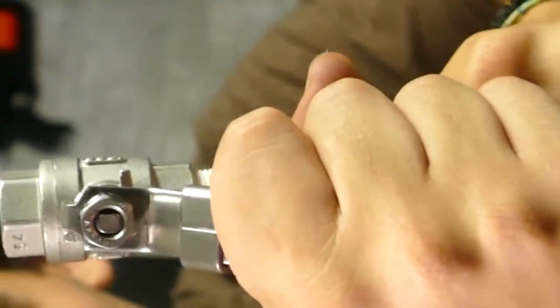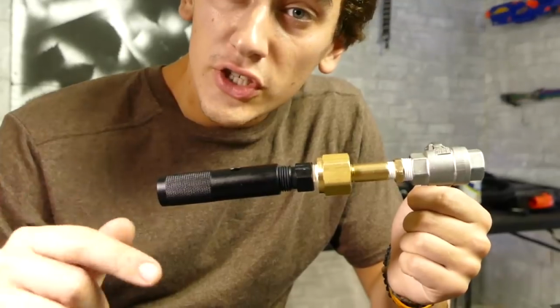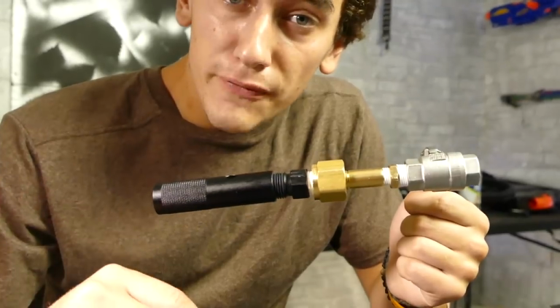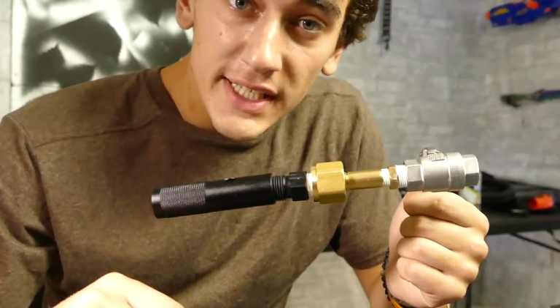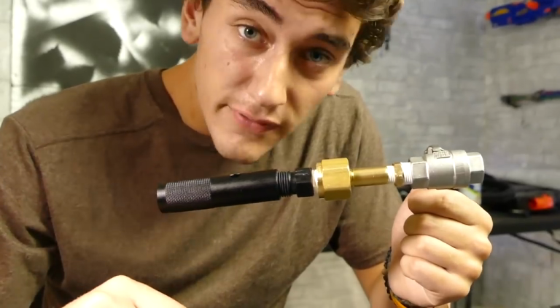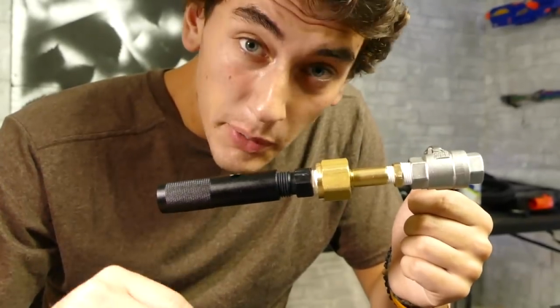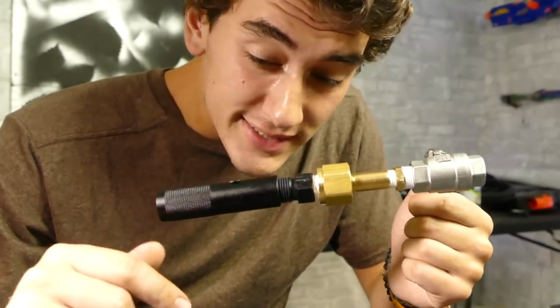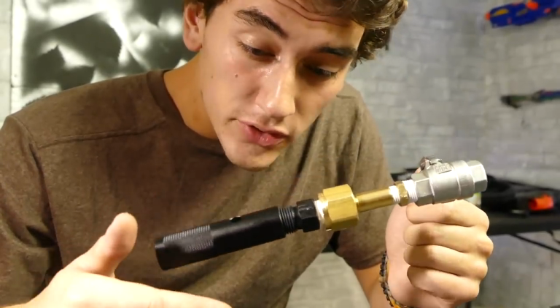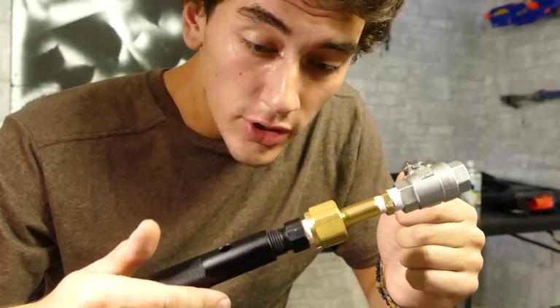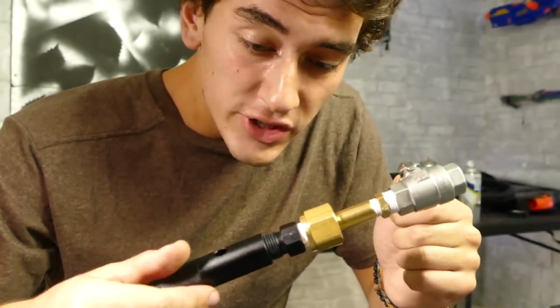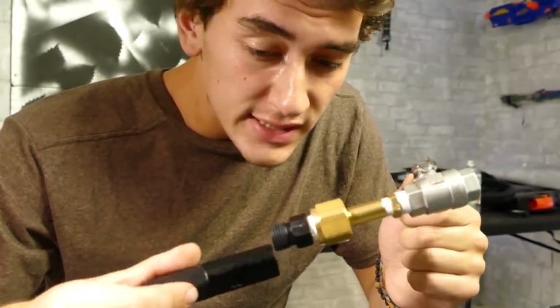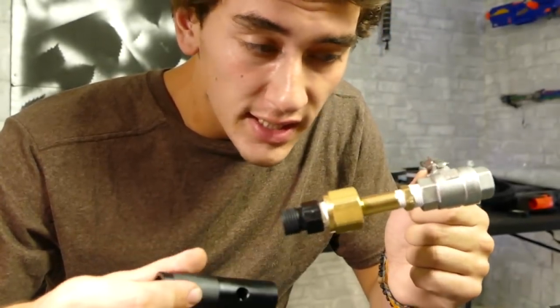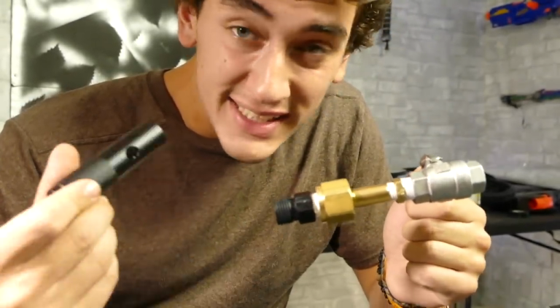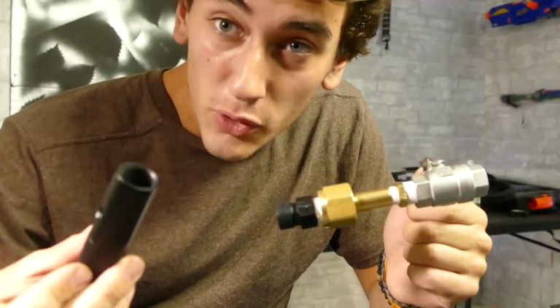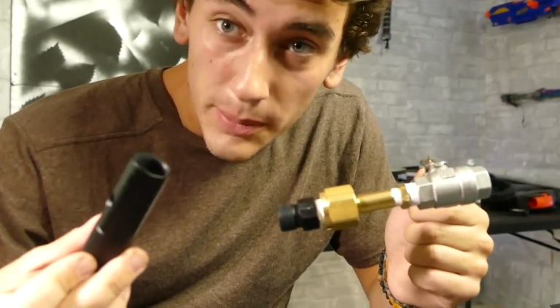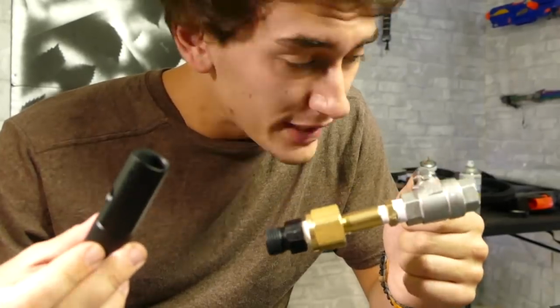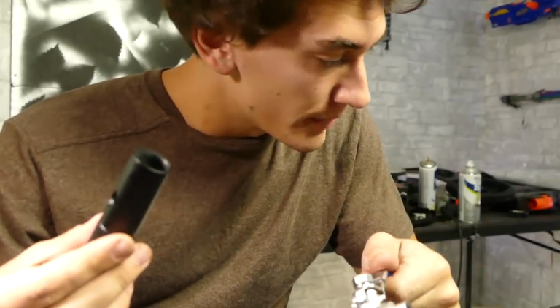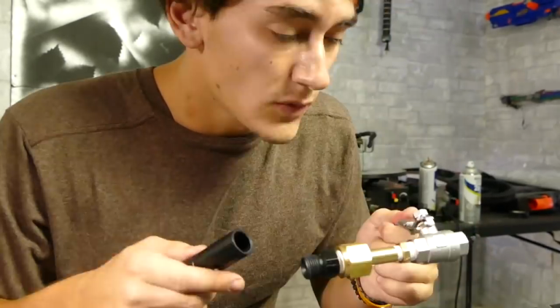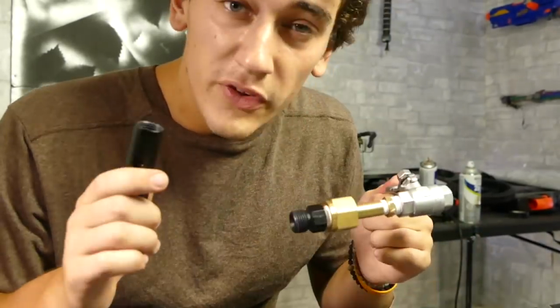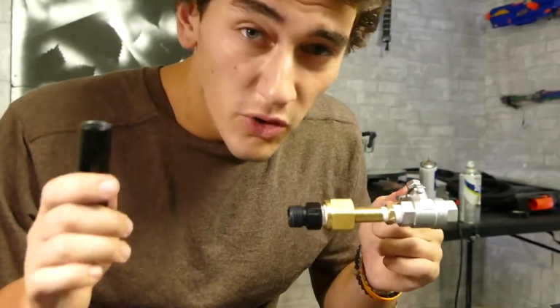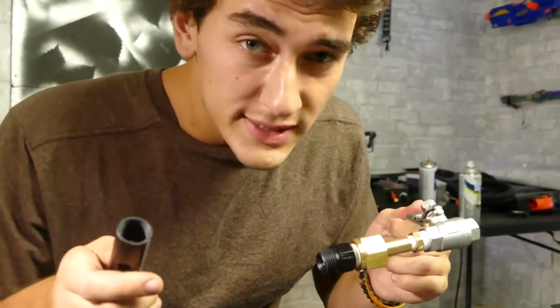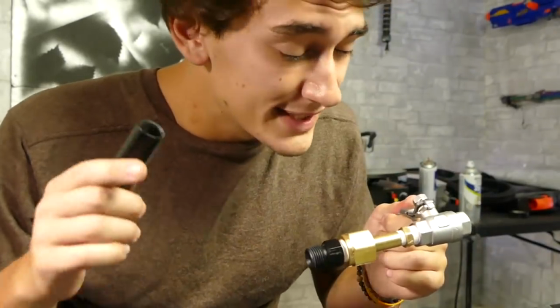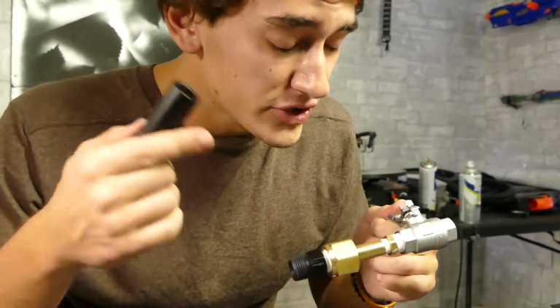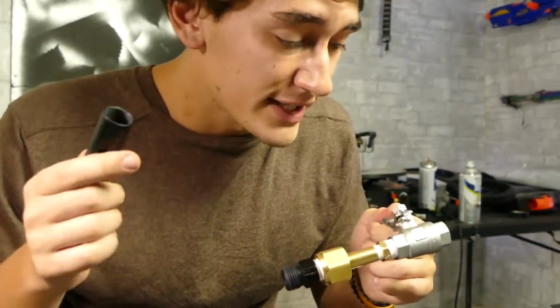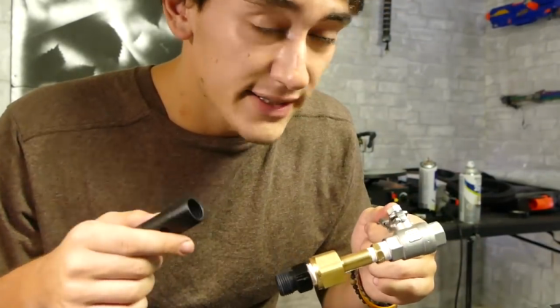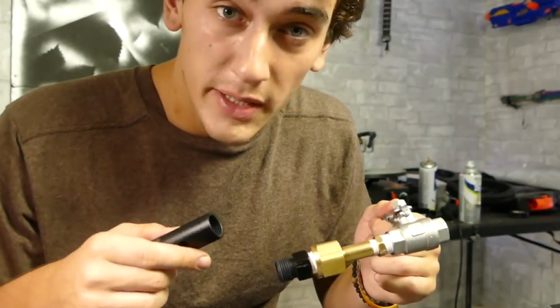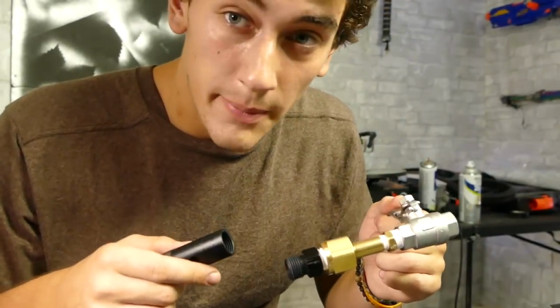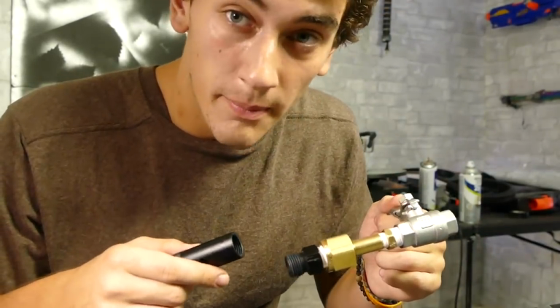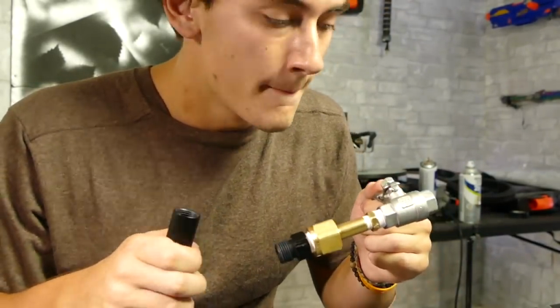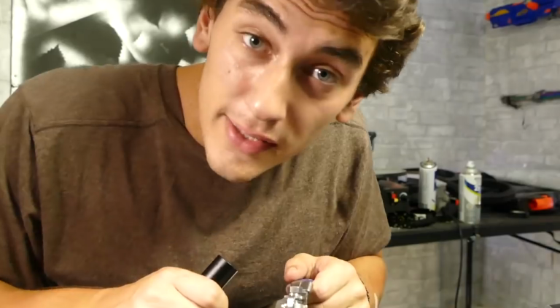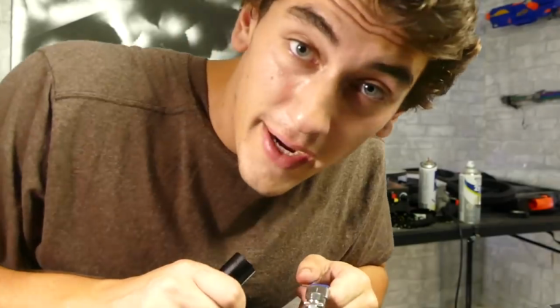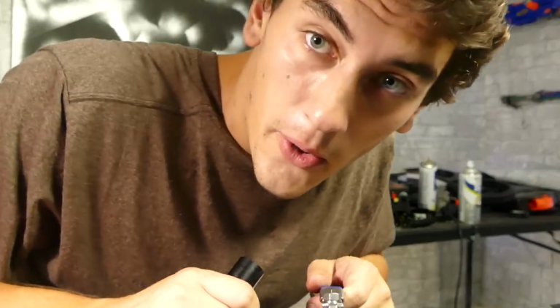Here's the first test of putting a CO2 cartridge in this to see if it holds the pressure. Hopefully it all works and I didn't just accidentally create a pipe bomb. Let's find out.